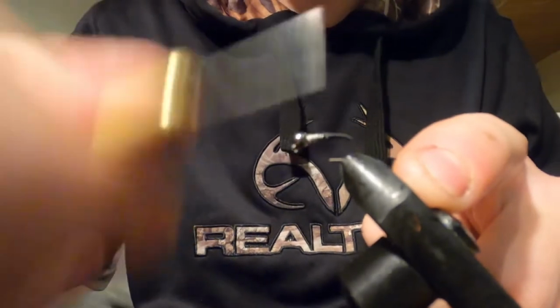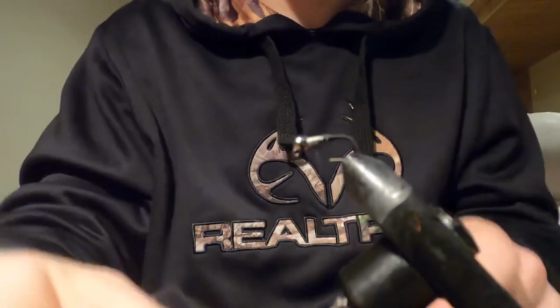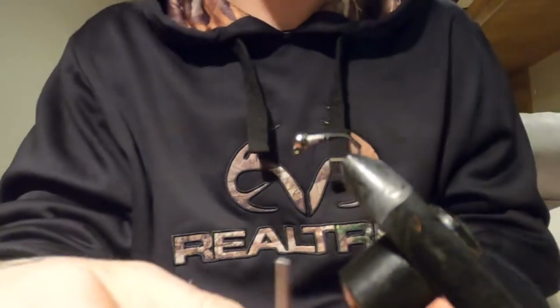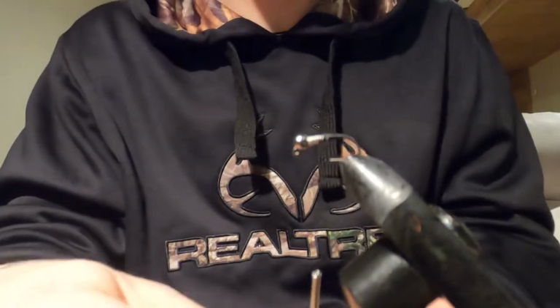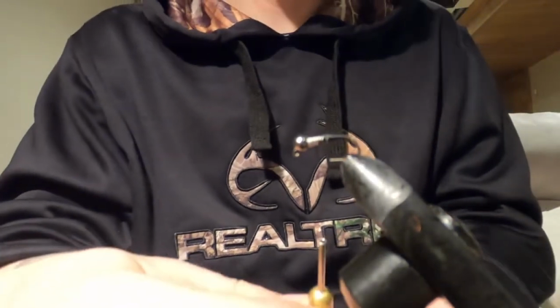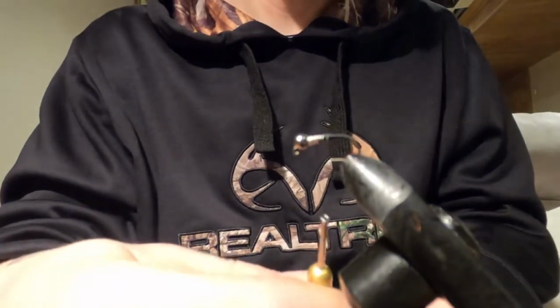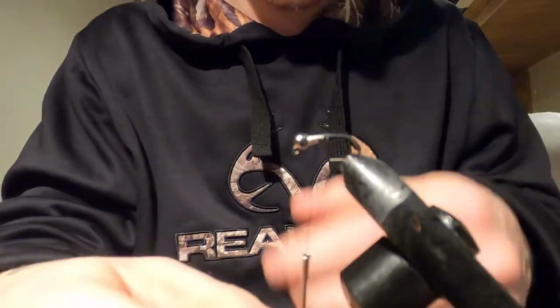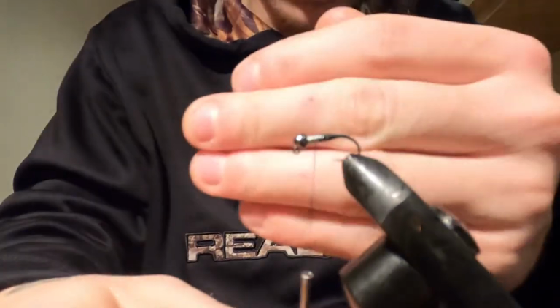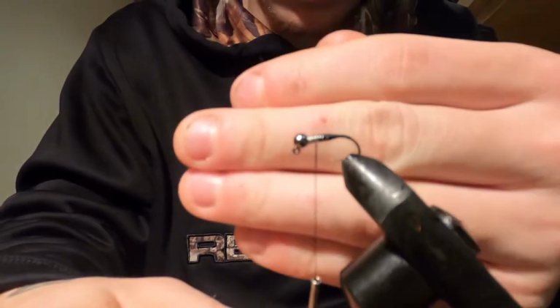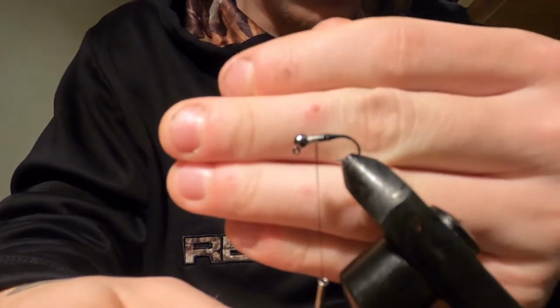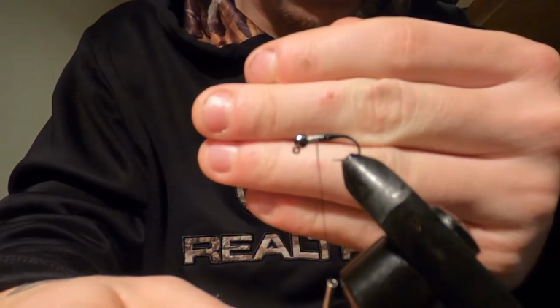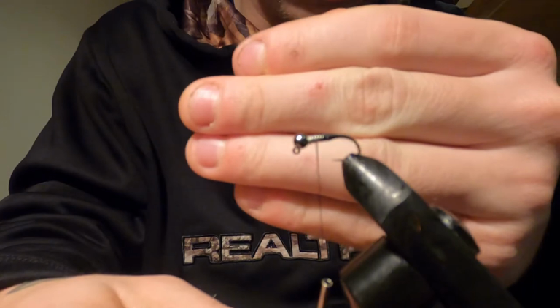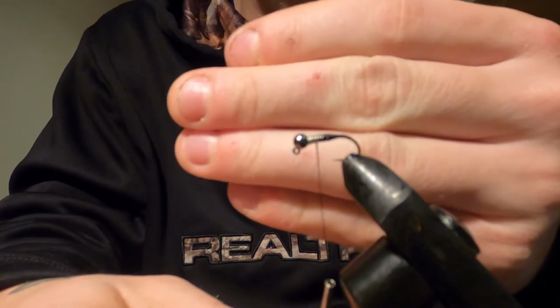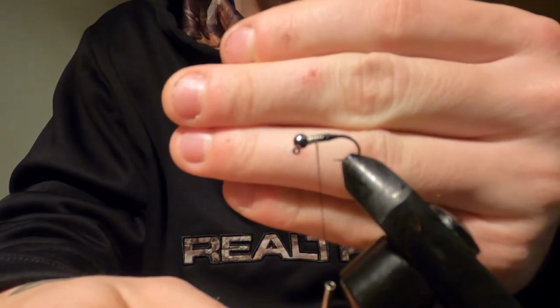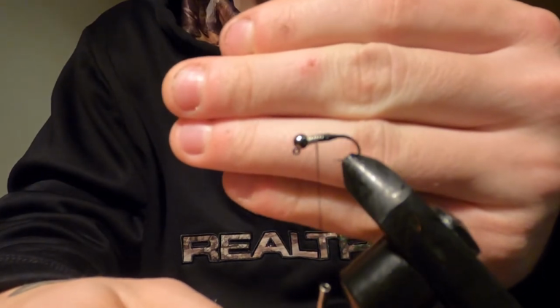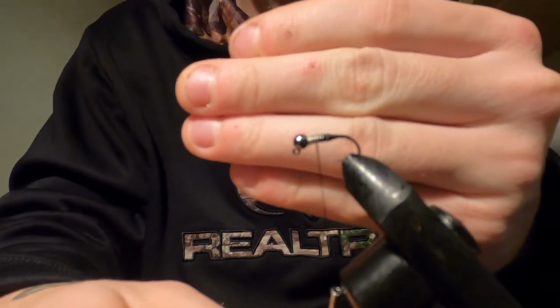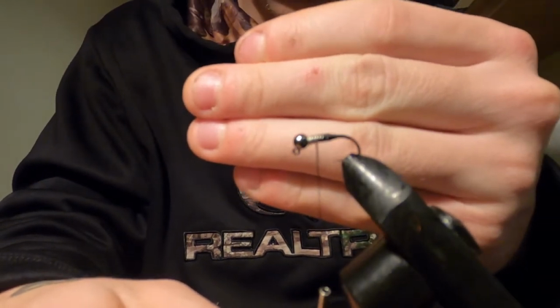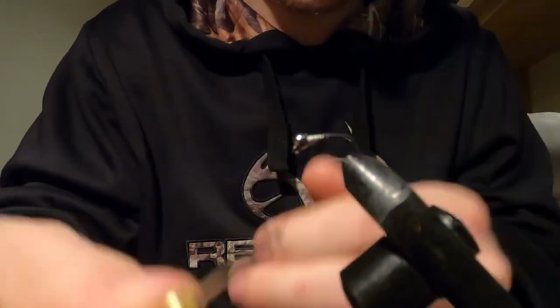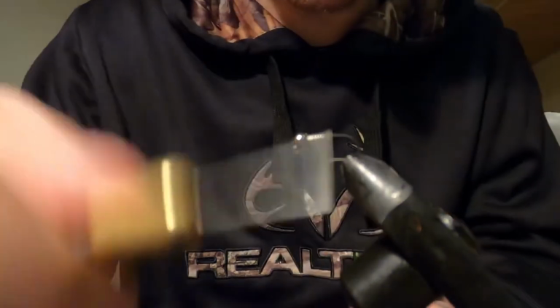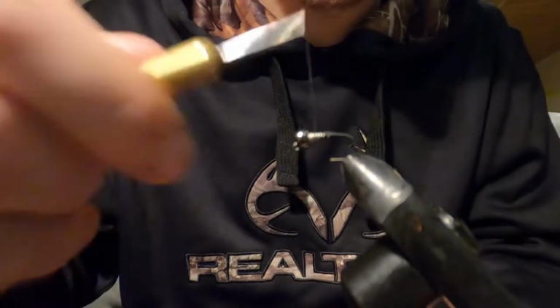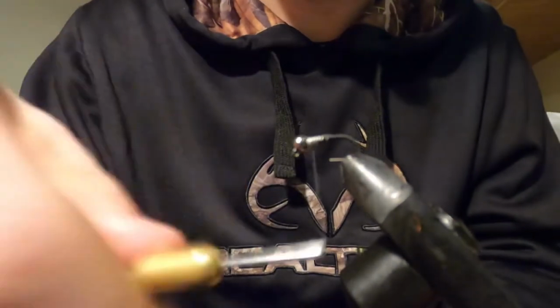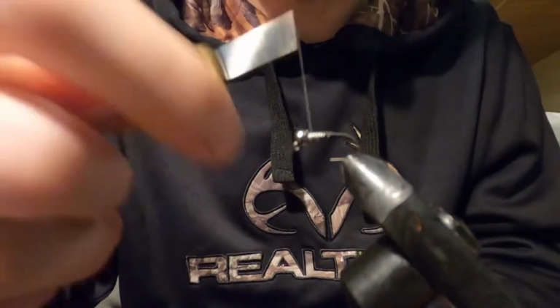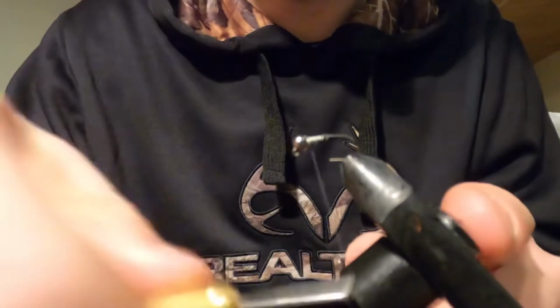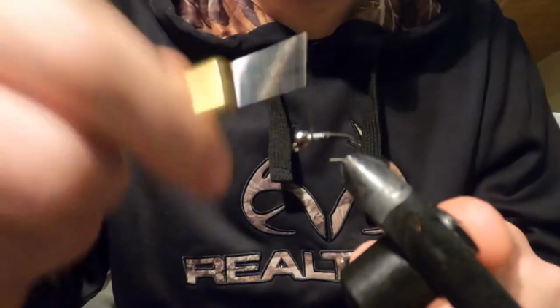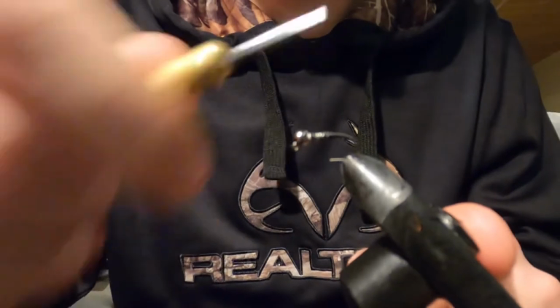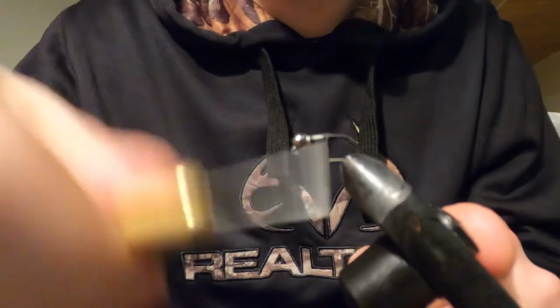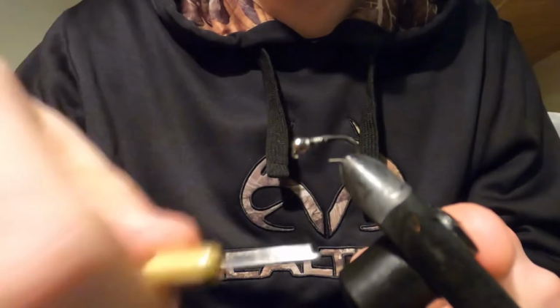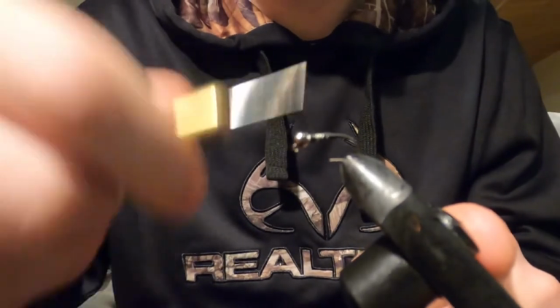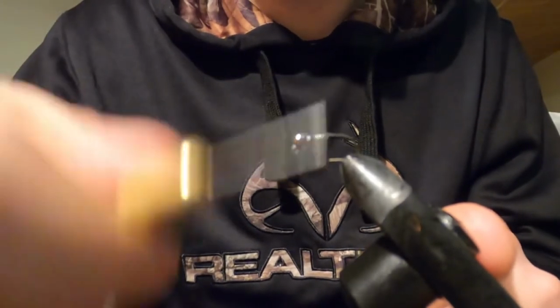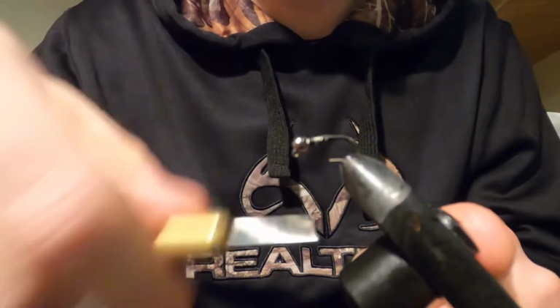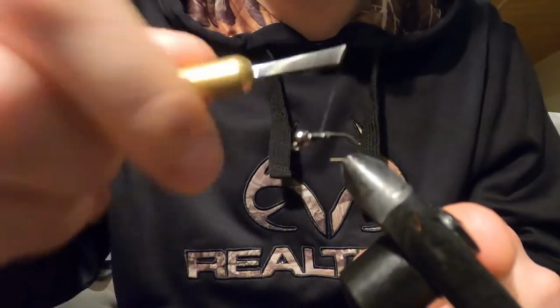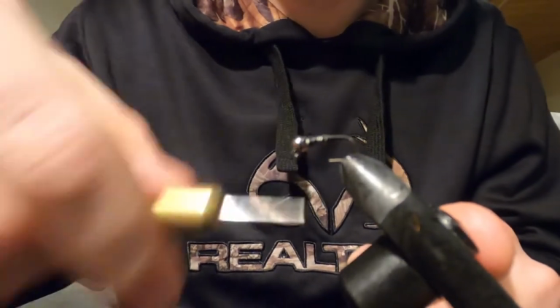I am filming this on a GoPro Hero 8, so I'm not sure if it will focus properly. It's my first time filming on a GoPro — all my other videos I did on my phone, so it's definitely a serious upgrade.